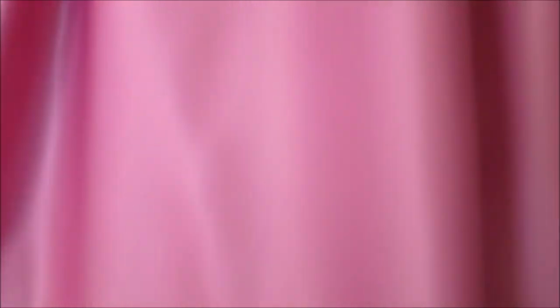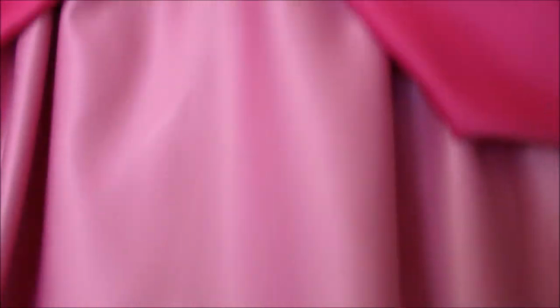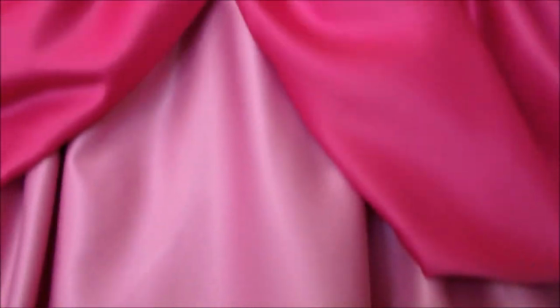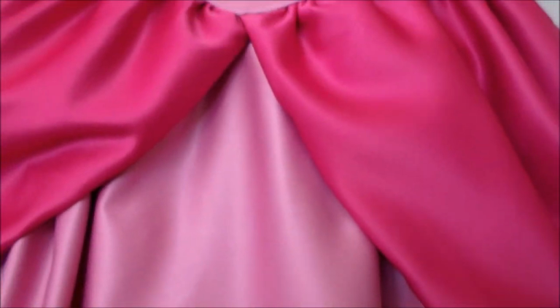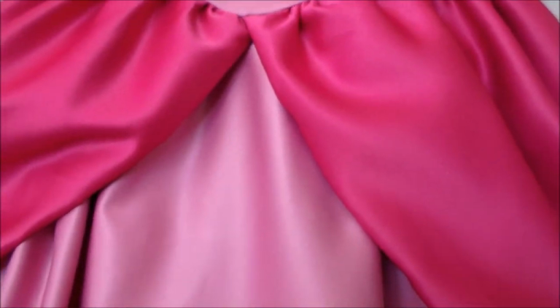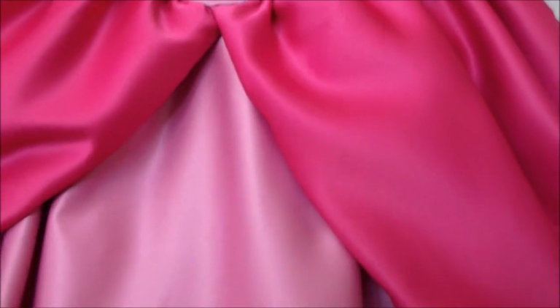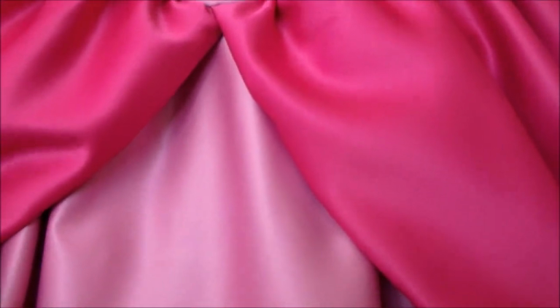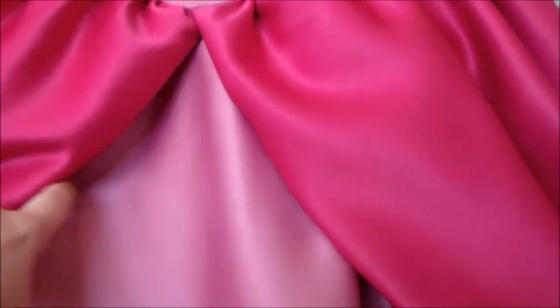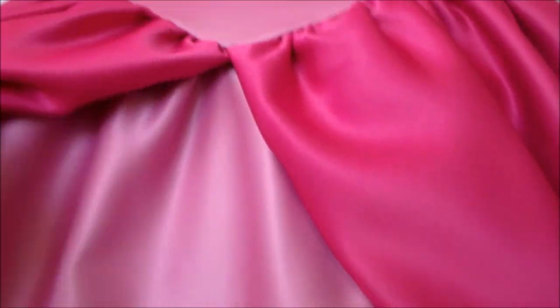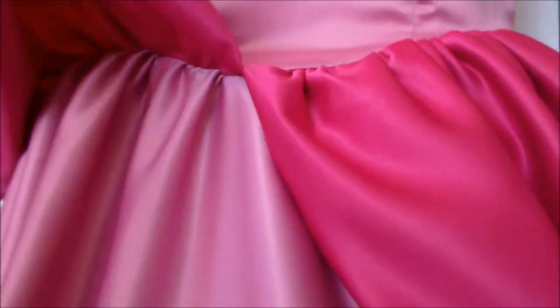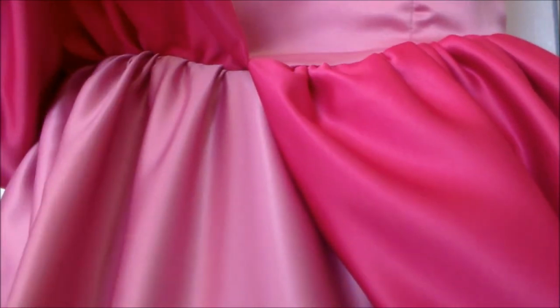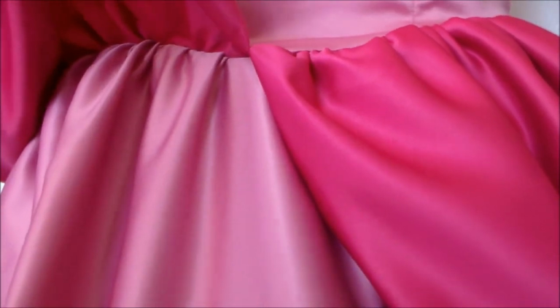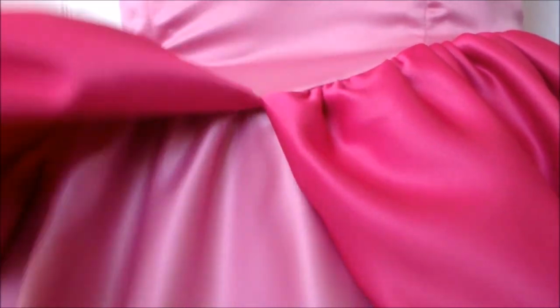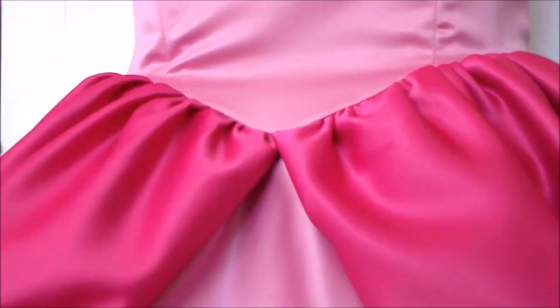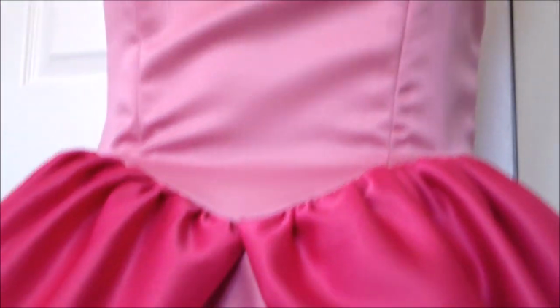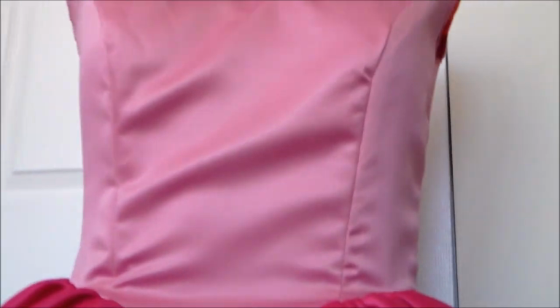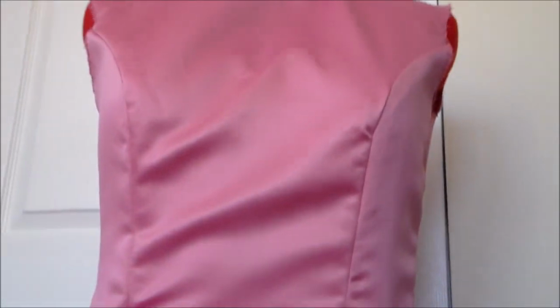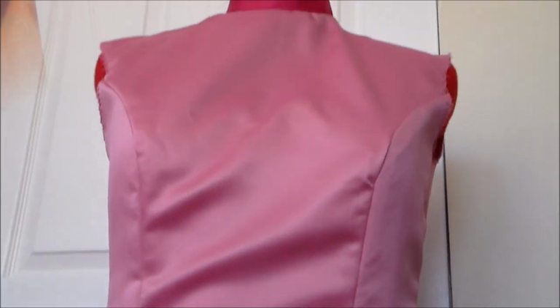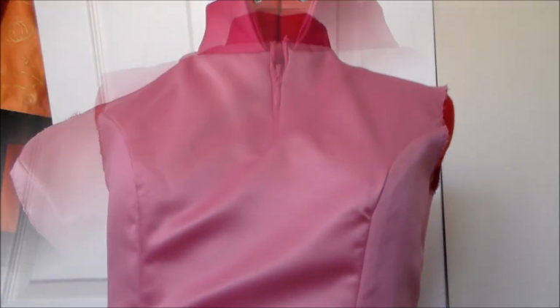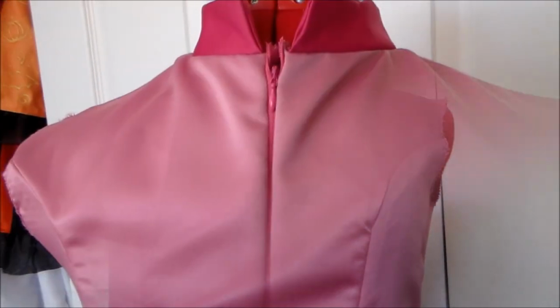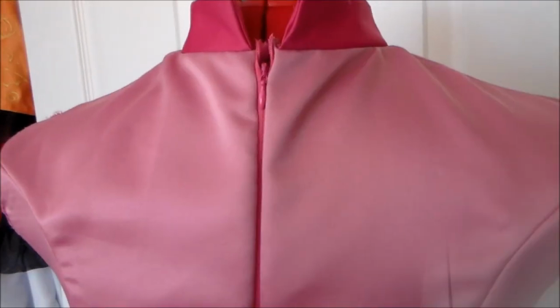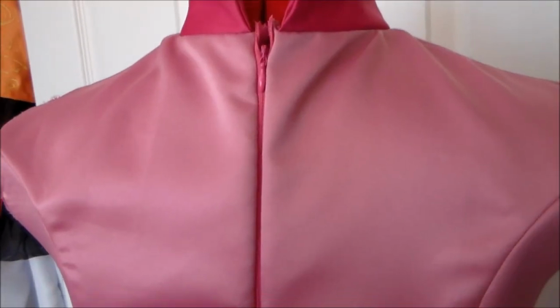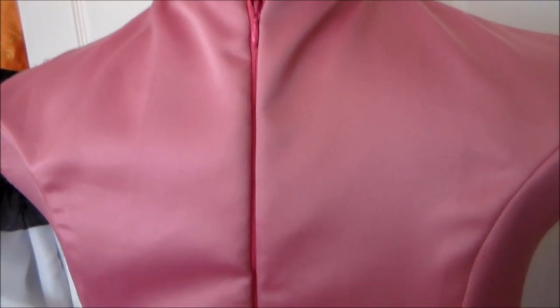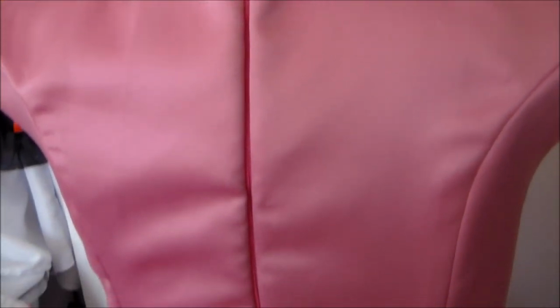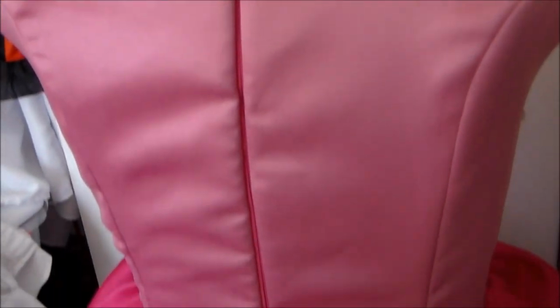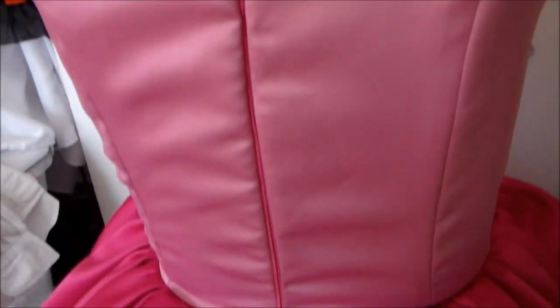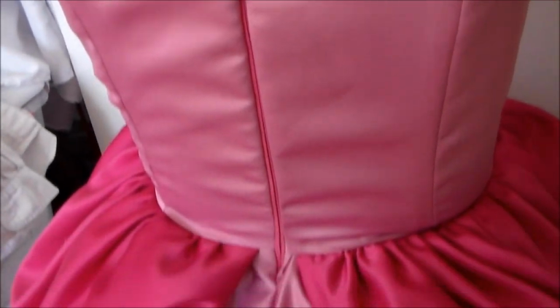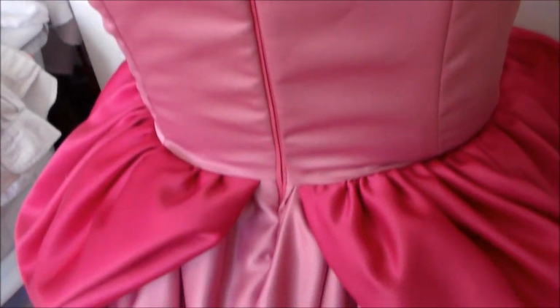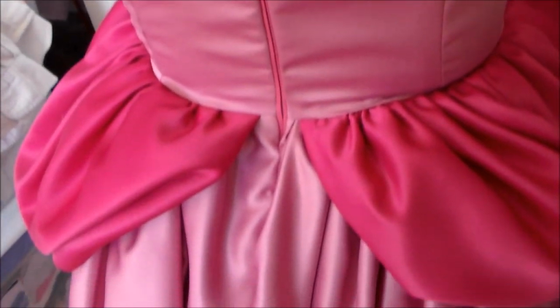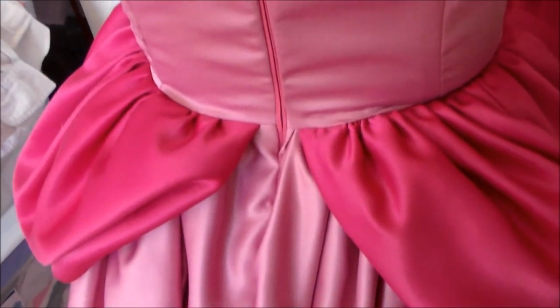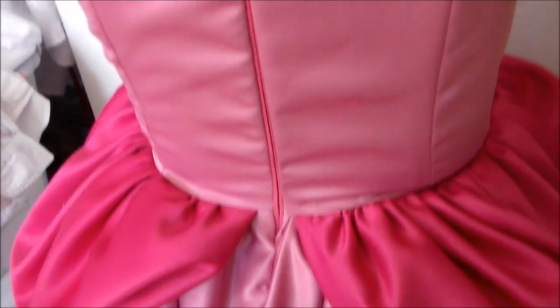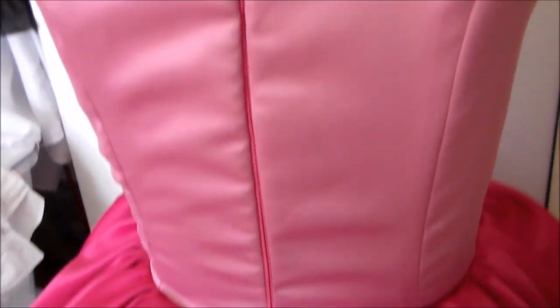Then we're going to gather the skirt and attach it to the bodice. Next insert an invisible zipper into the back of the dress.